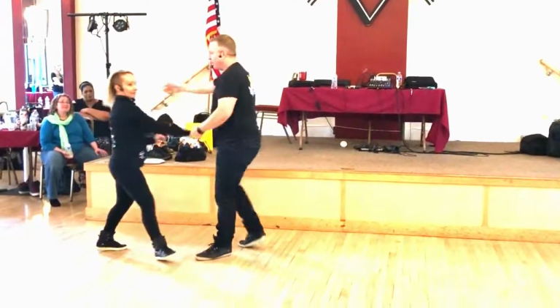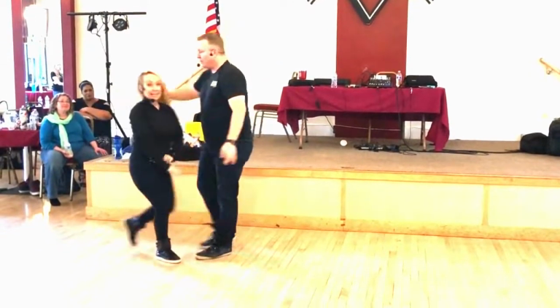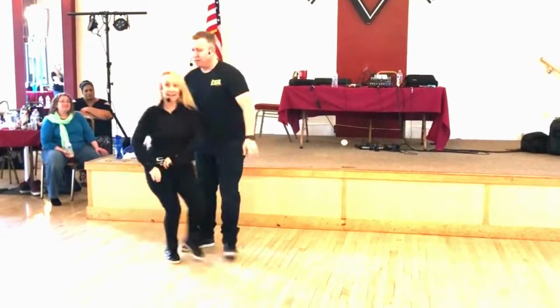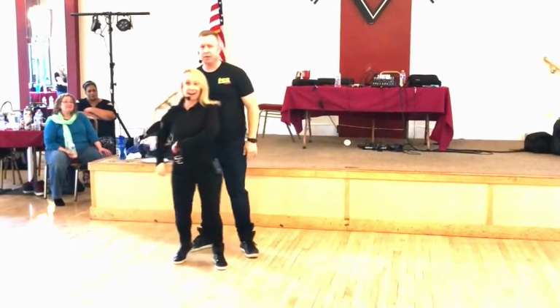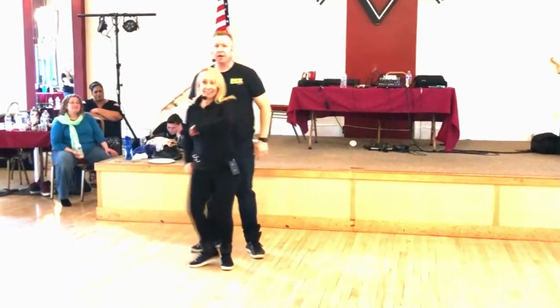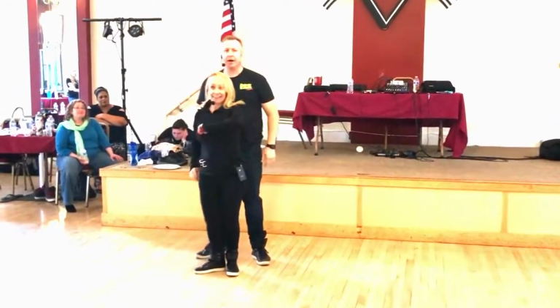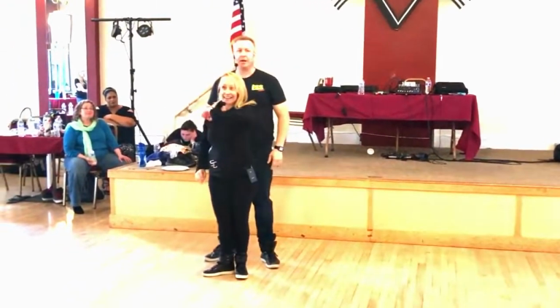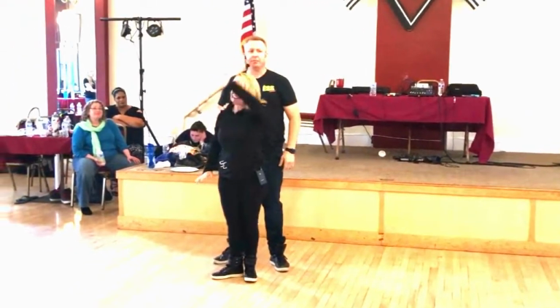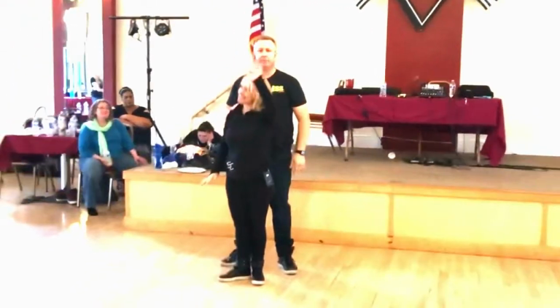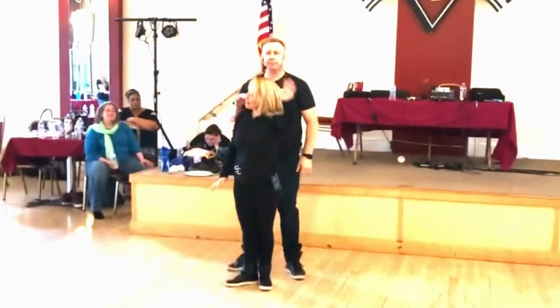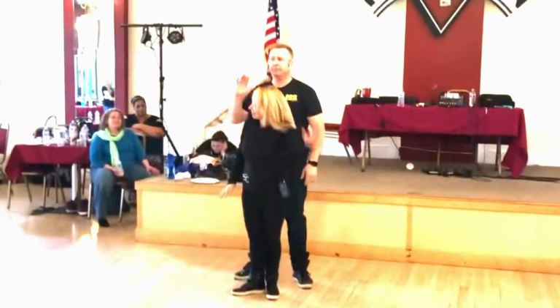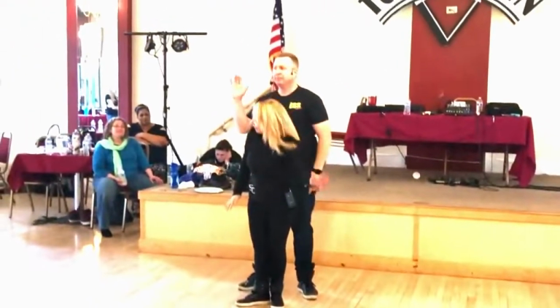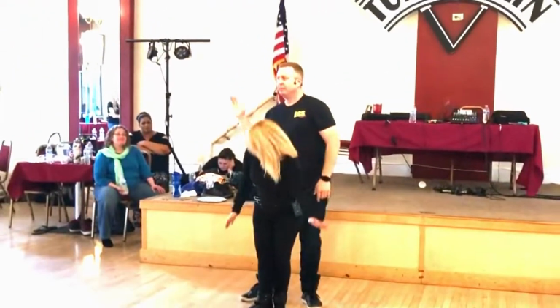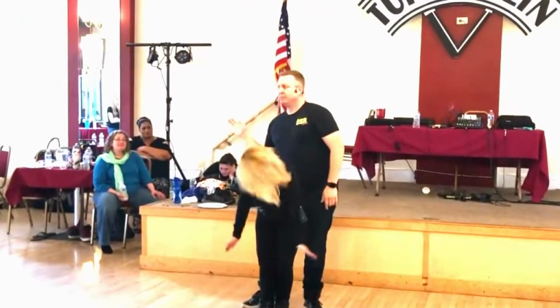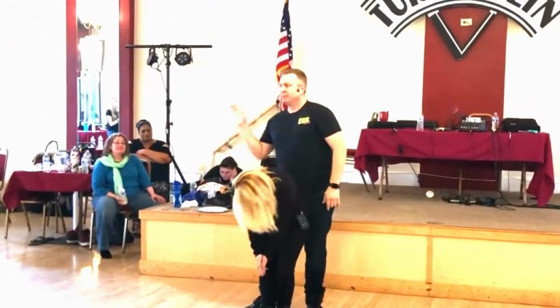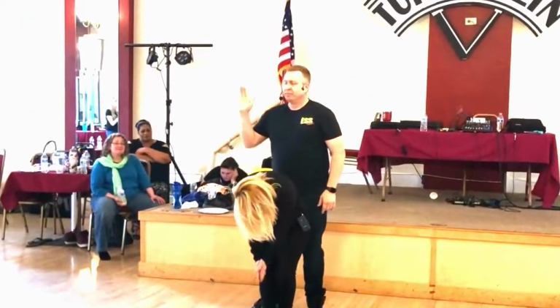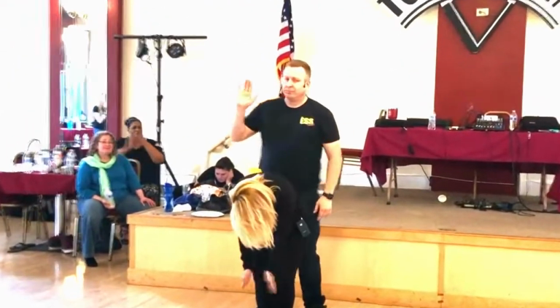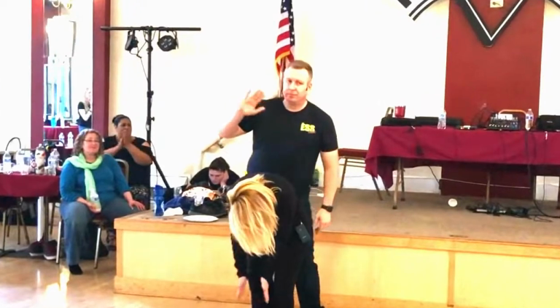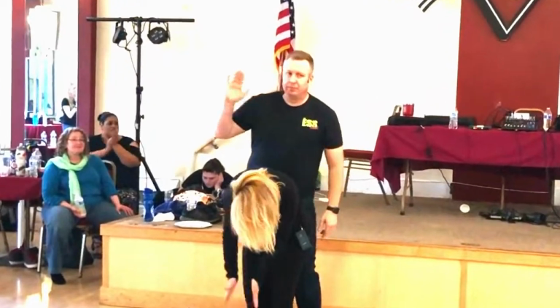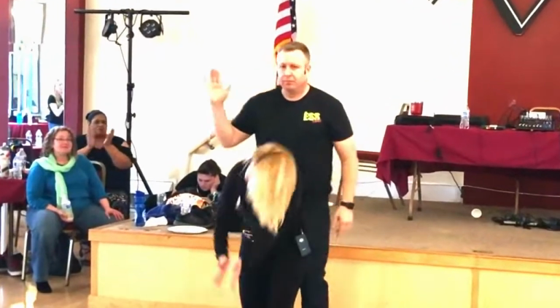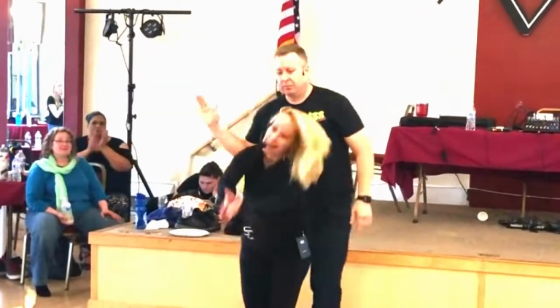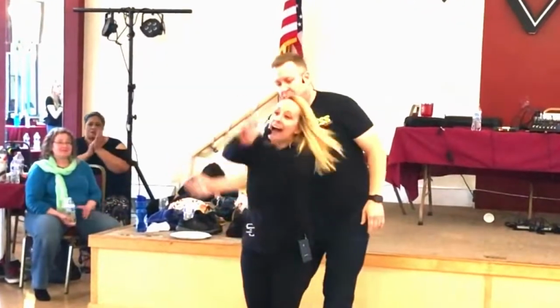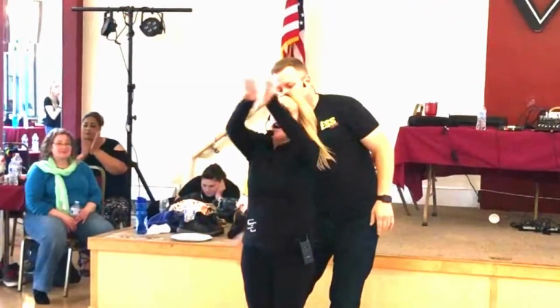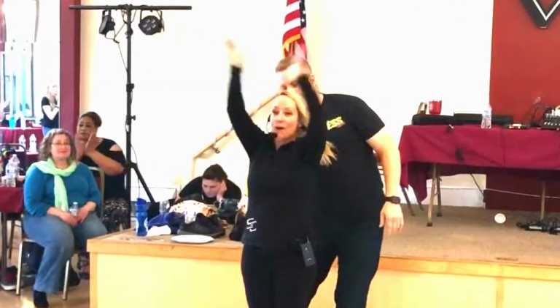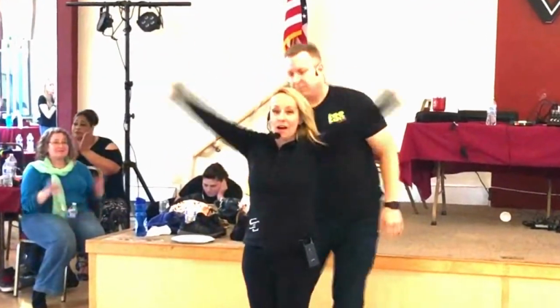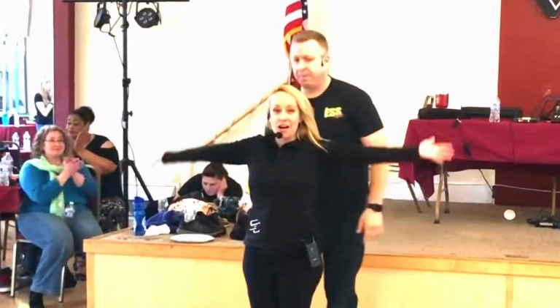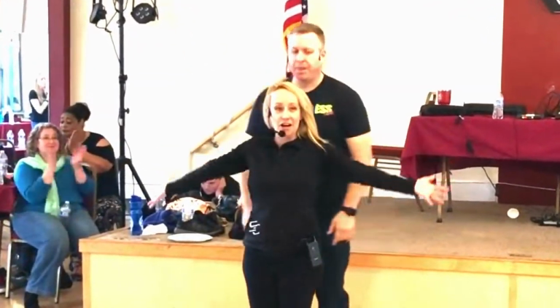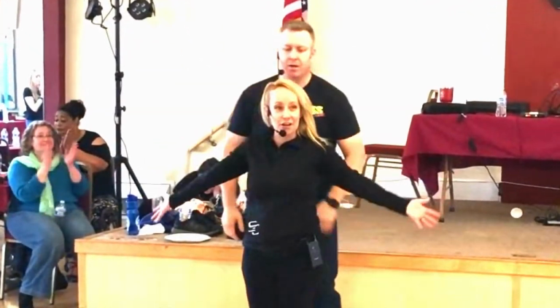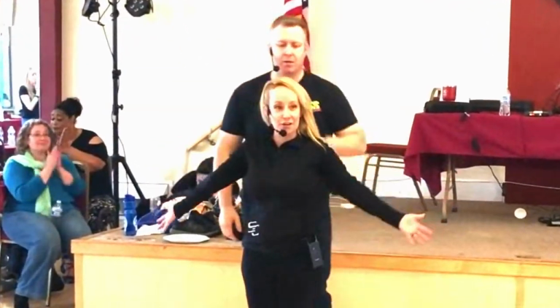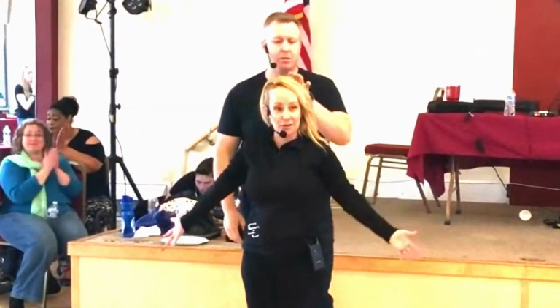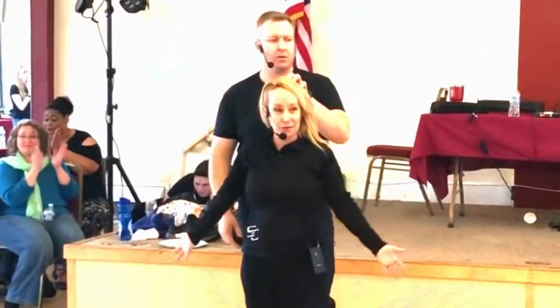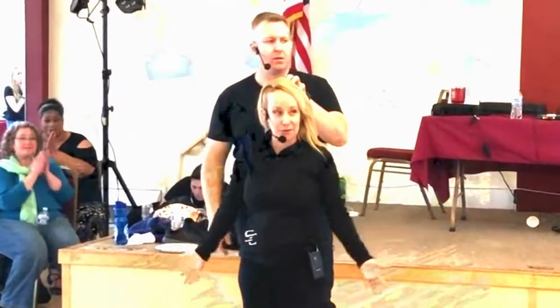Kyle, see you later. Thanks everybody. Woo hoo!